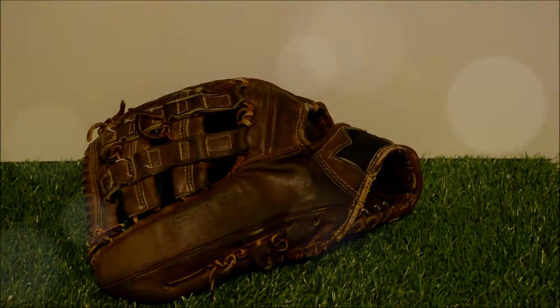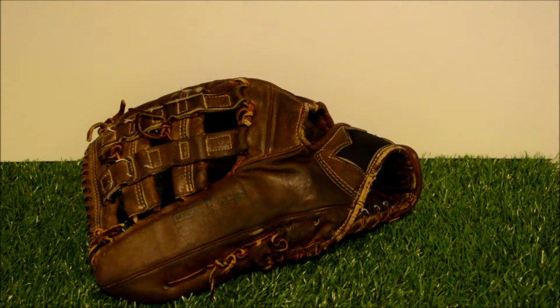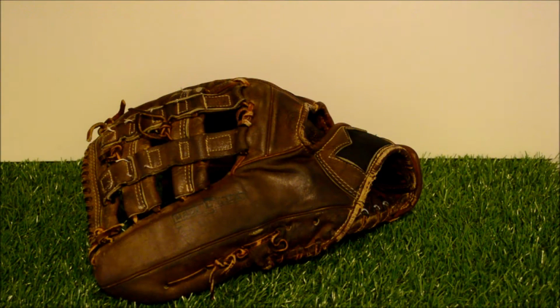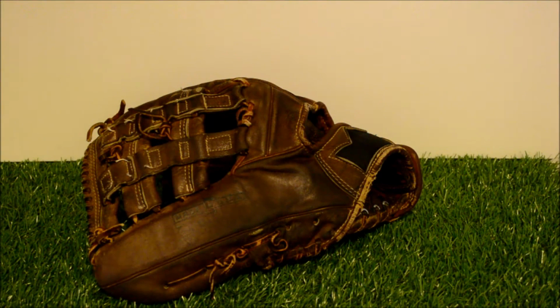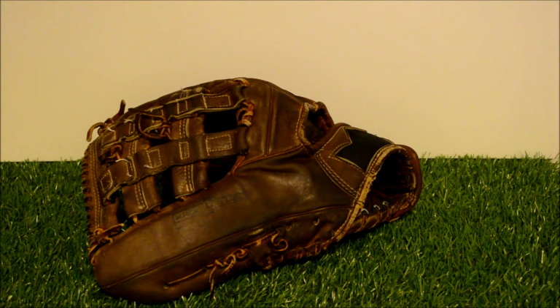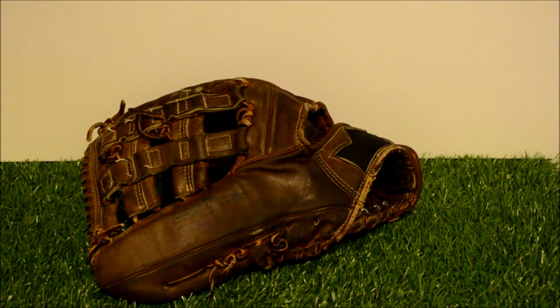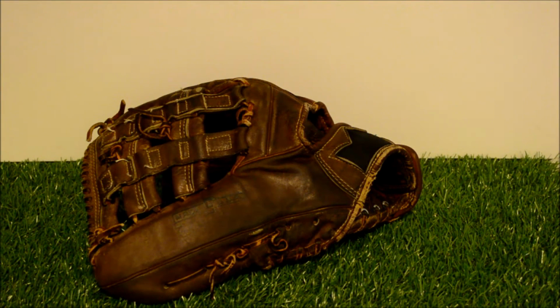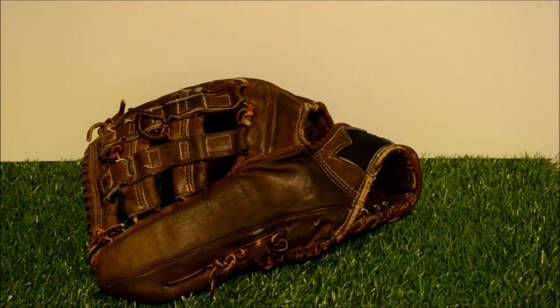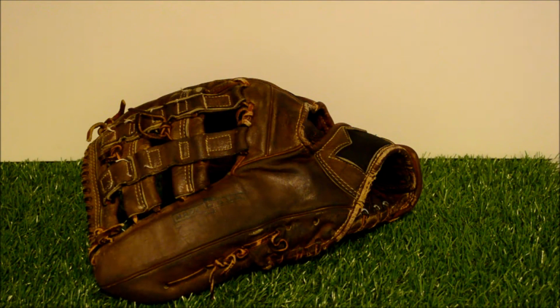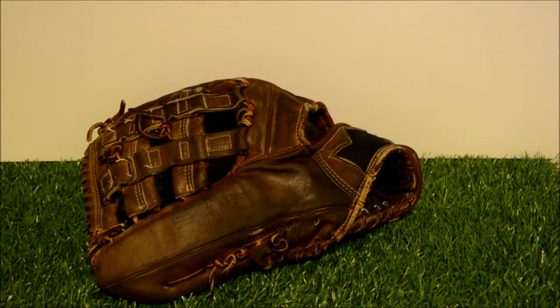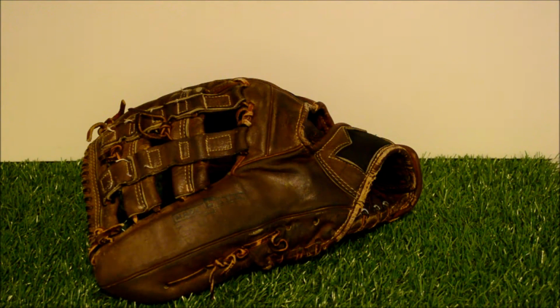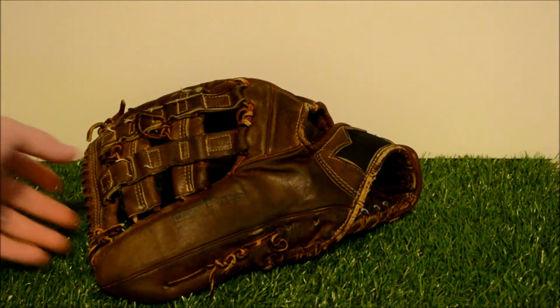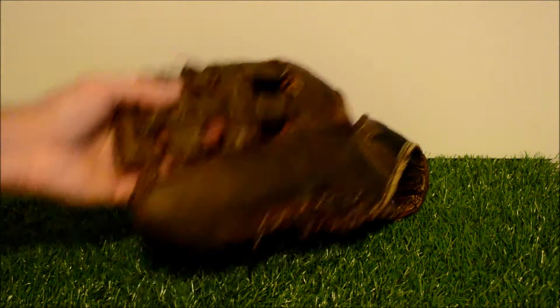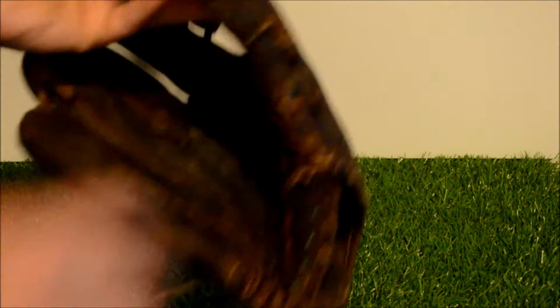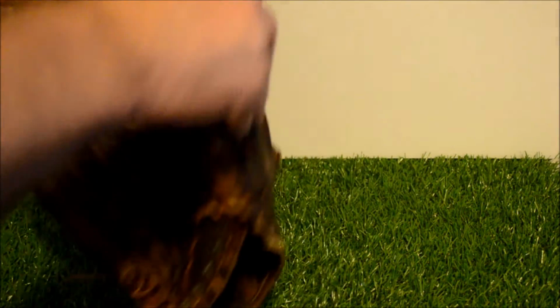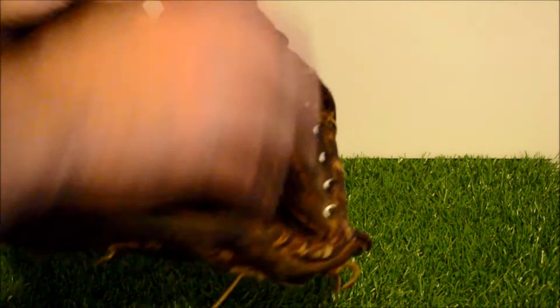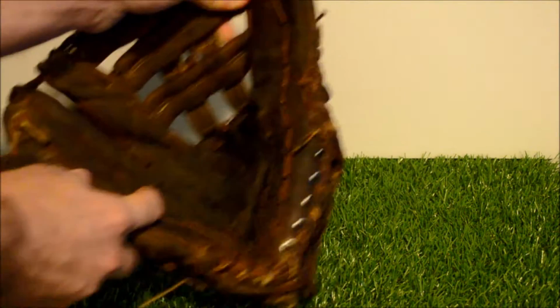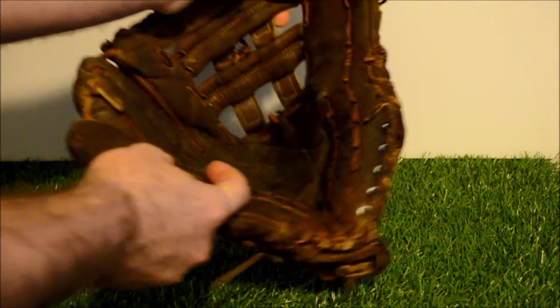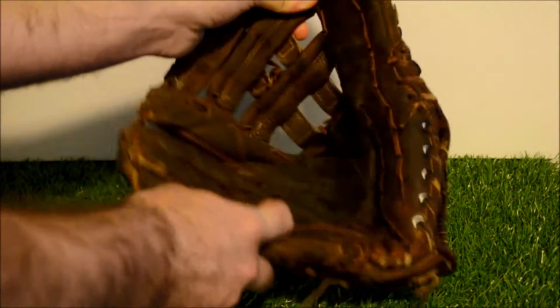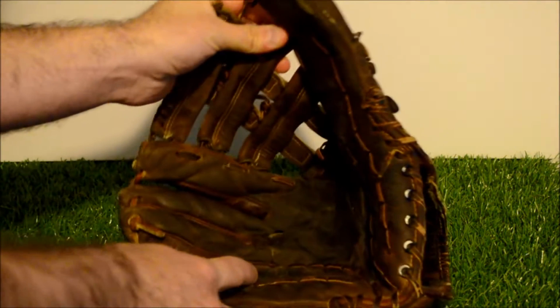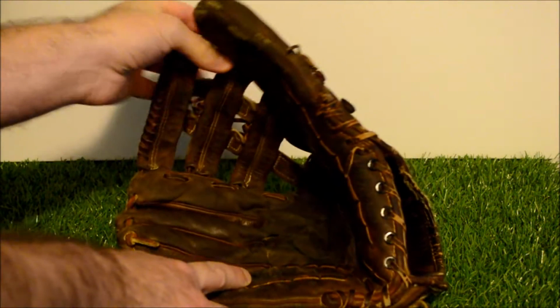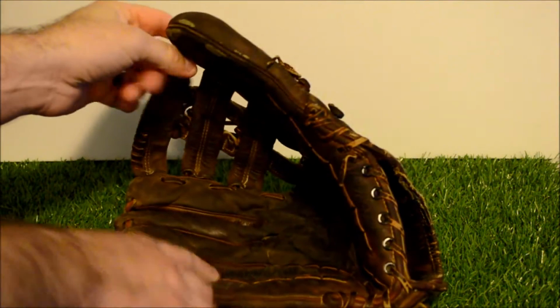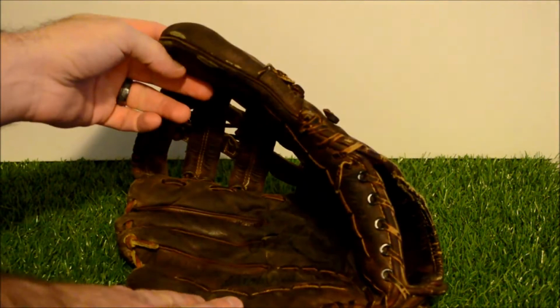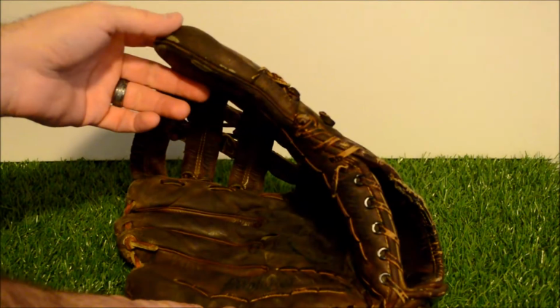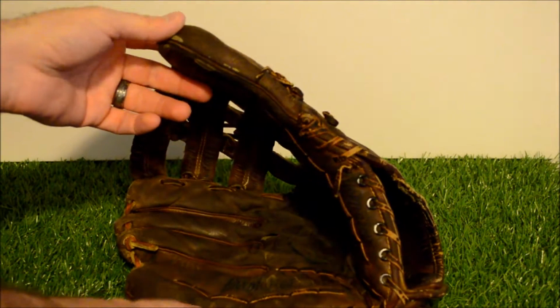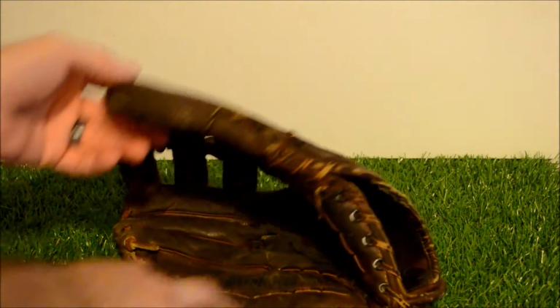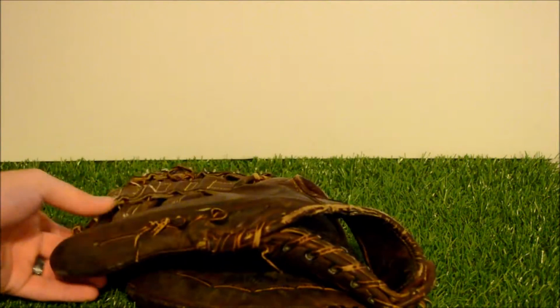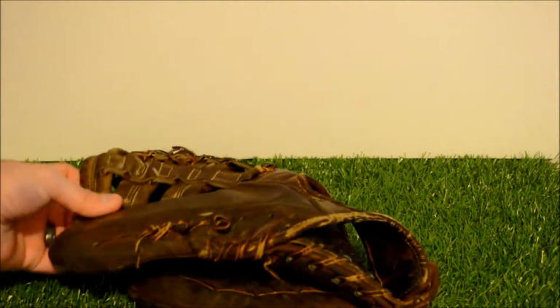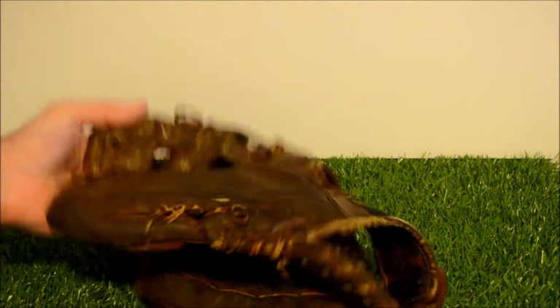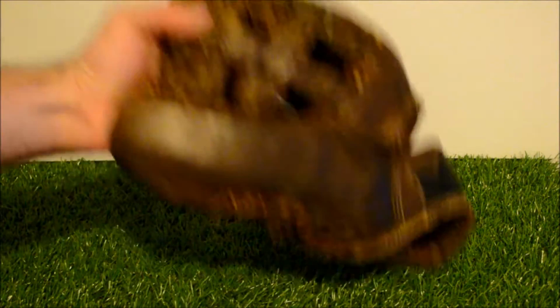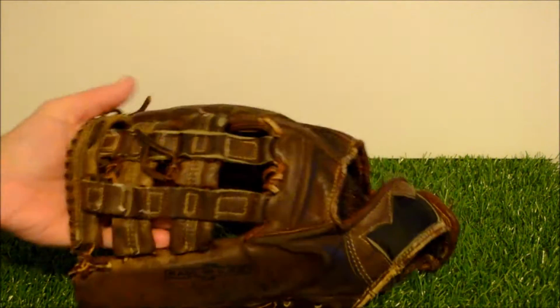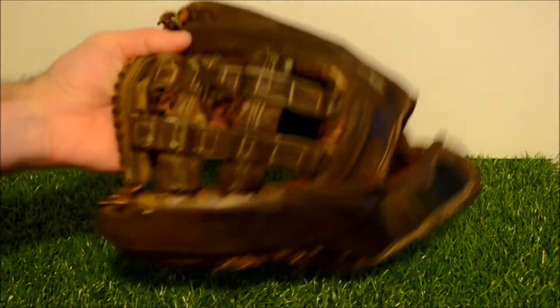Hey guys, Kevin at GloverLace.com and today we have a before and after shot of this vintage McGregor. I looked earlier and I couldn't find a model number. The only thing I really do know, based off what I can see, it says handcrafted and that it's made in the USA.